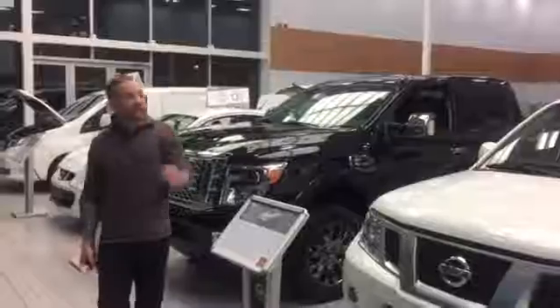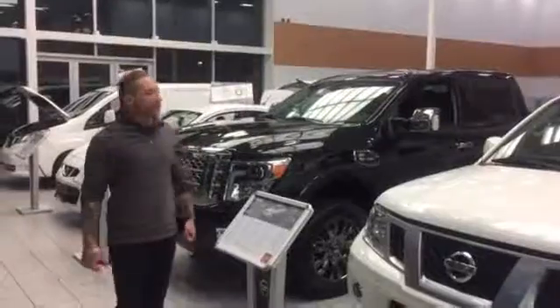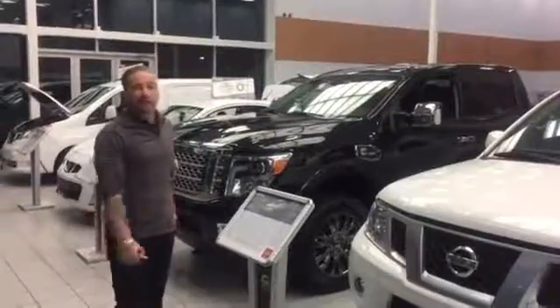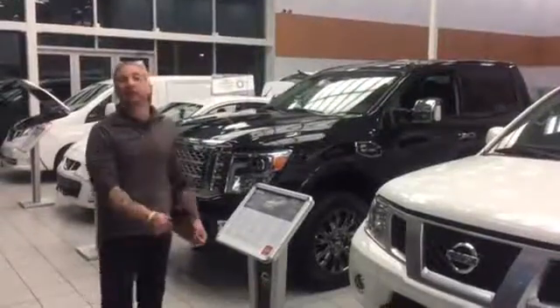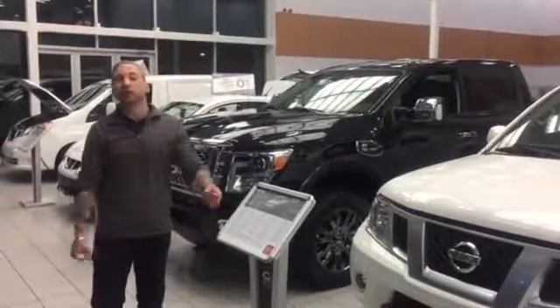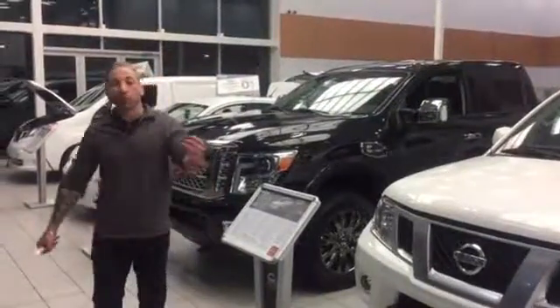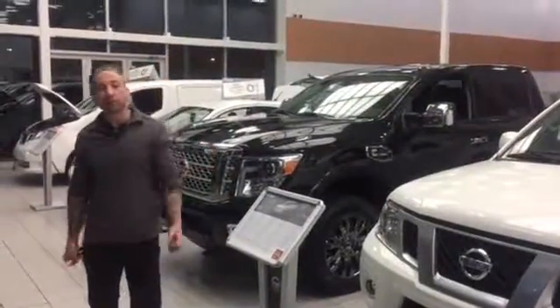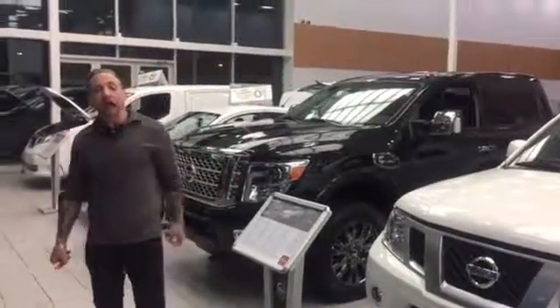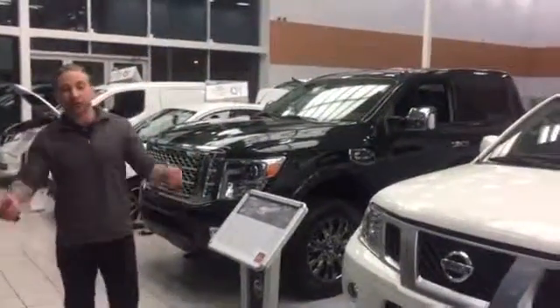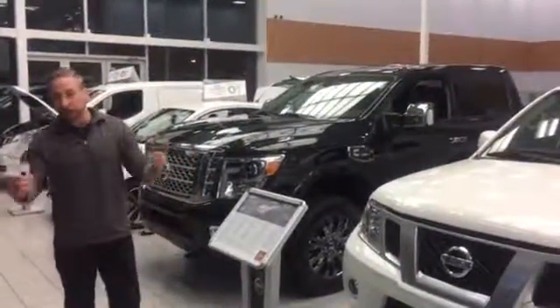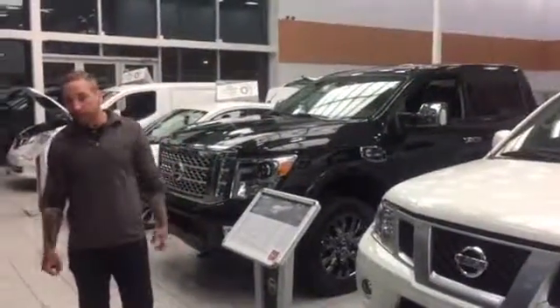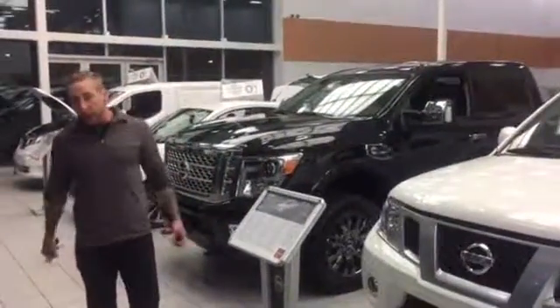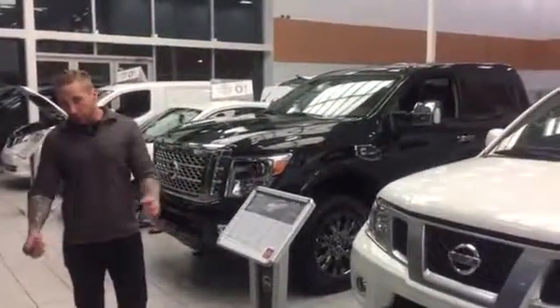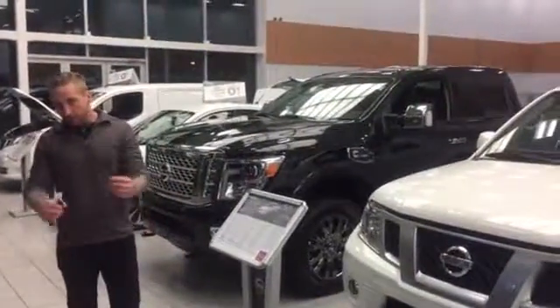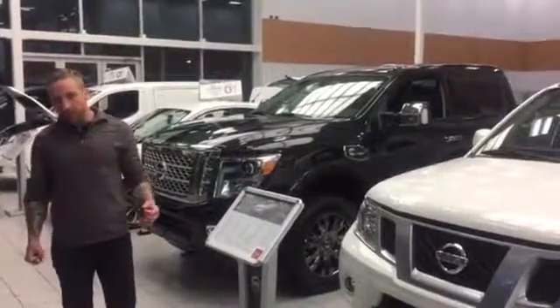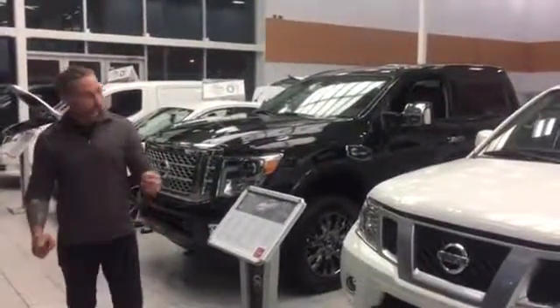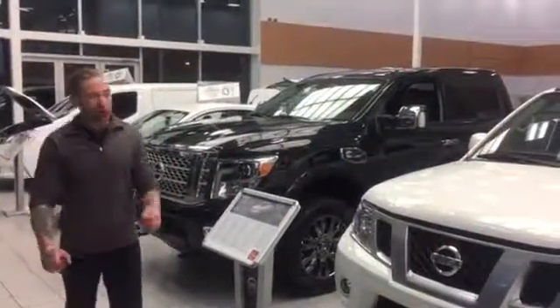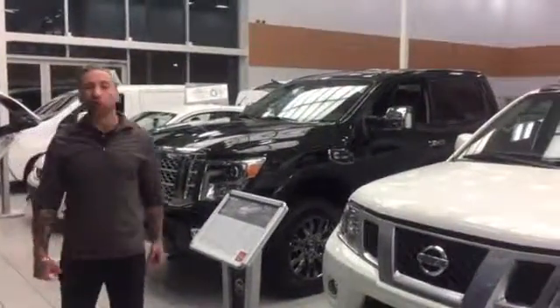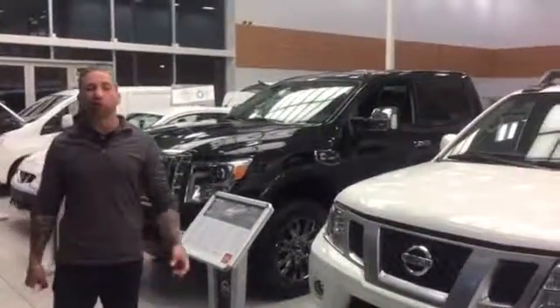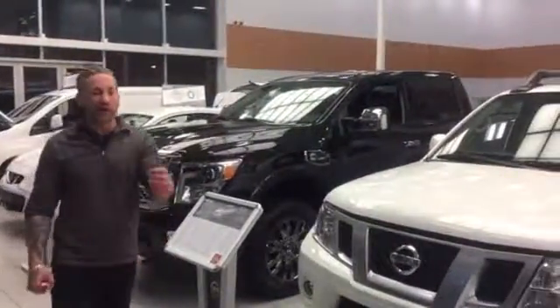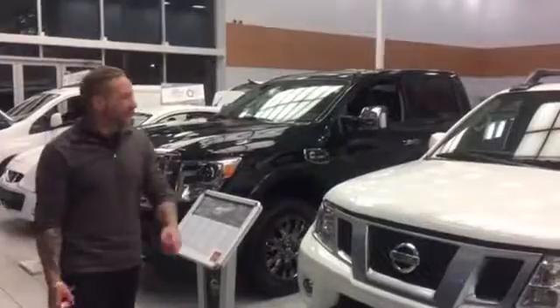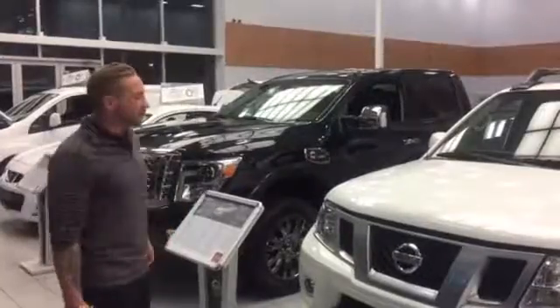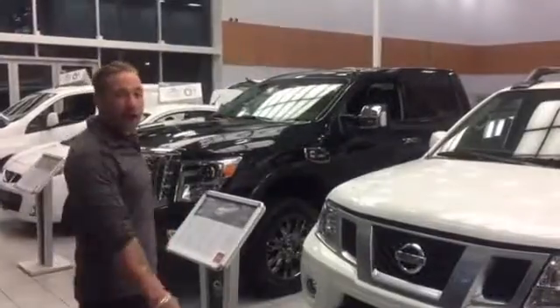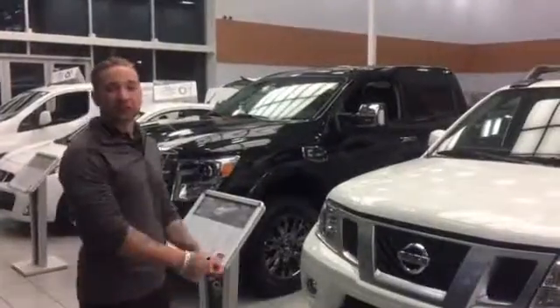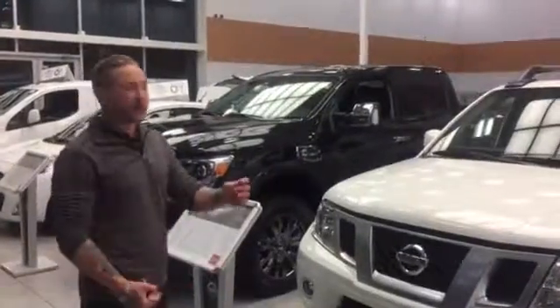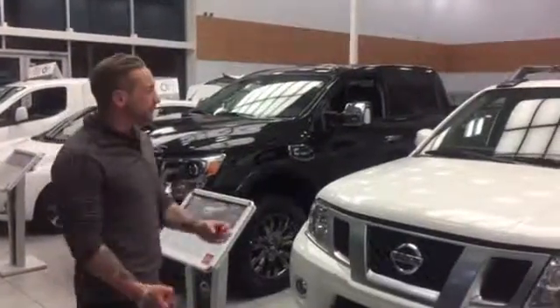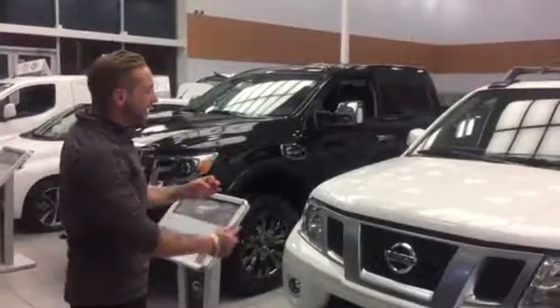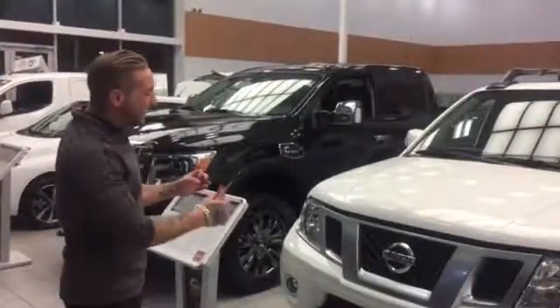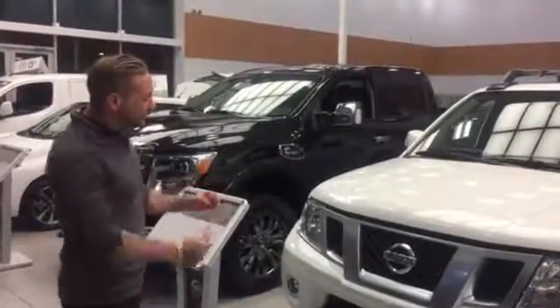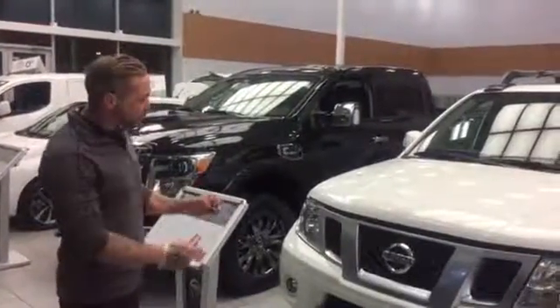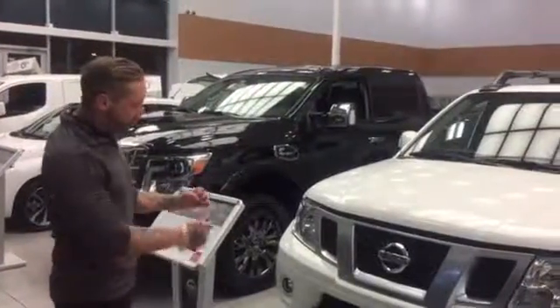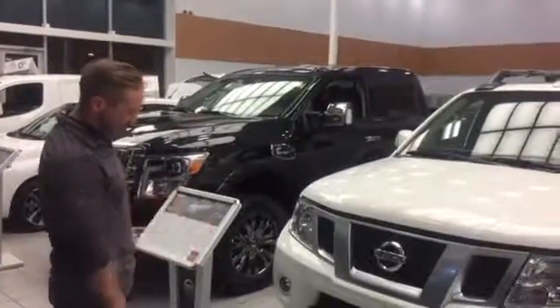Good evening, it's Brendan here, reporting from the highest rated dealership in North America. According to our Google rating, you're definitely proud of yourselves when it comes to customer service.